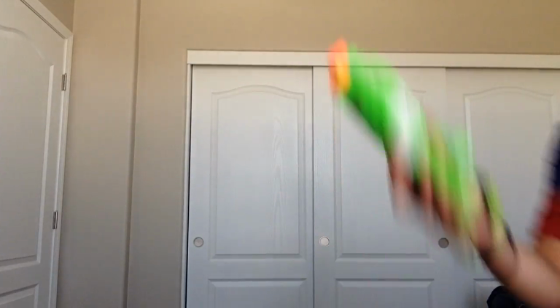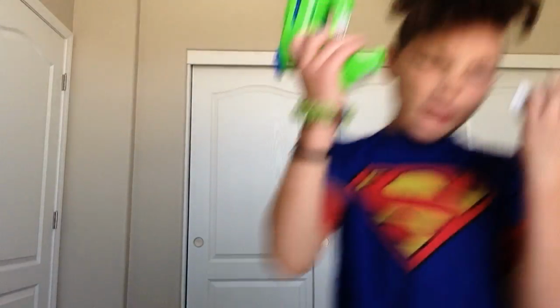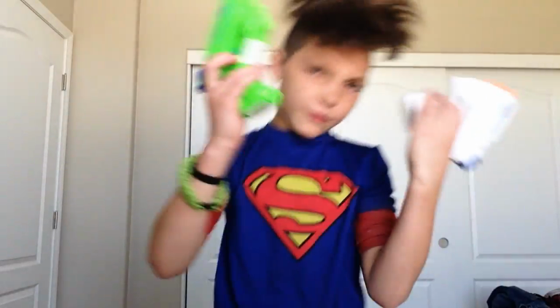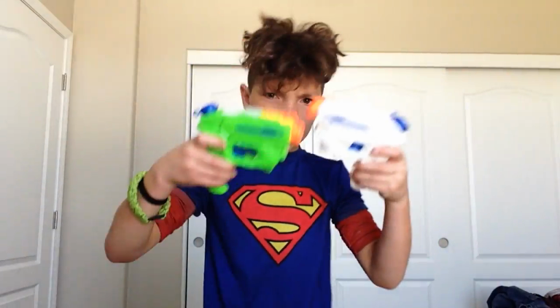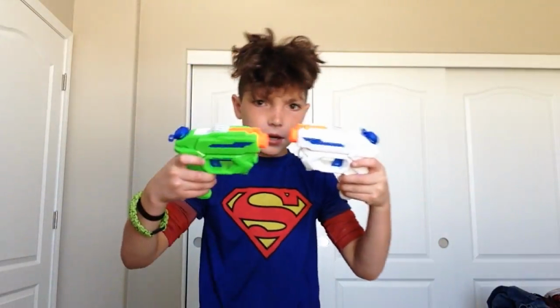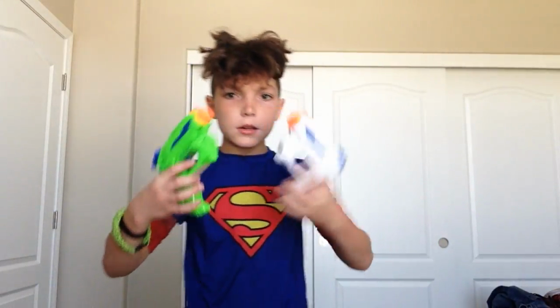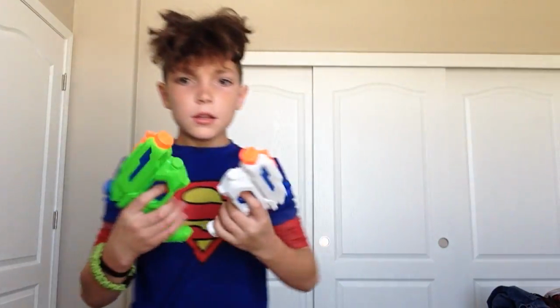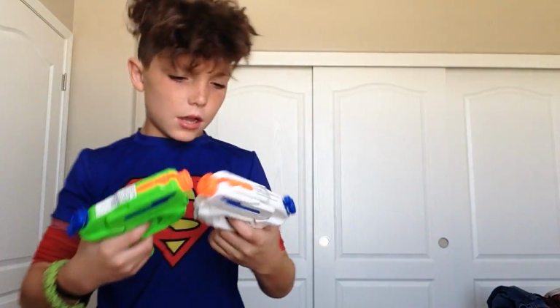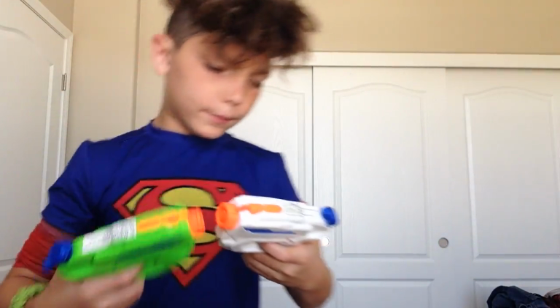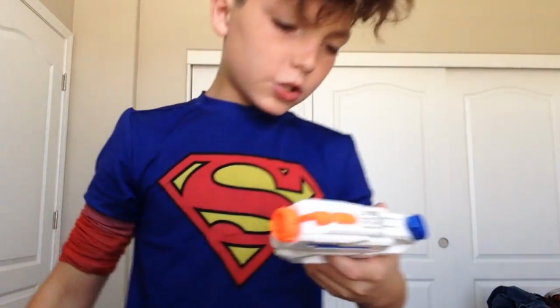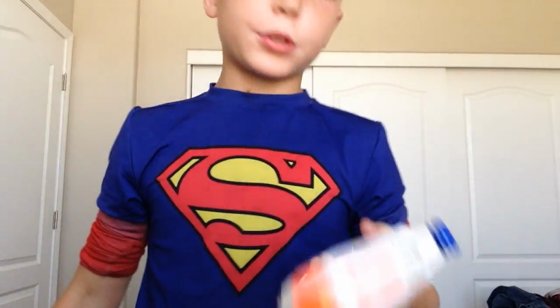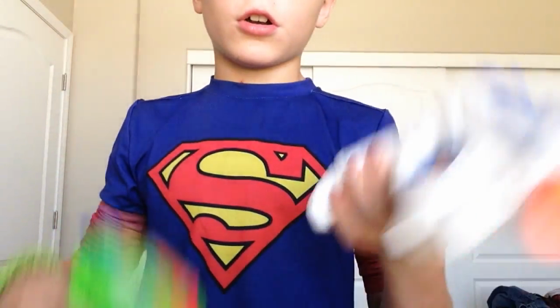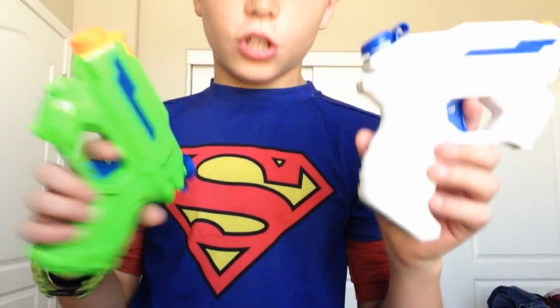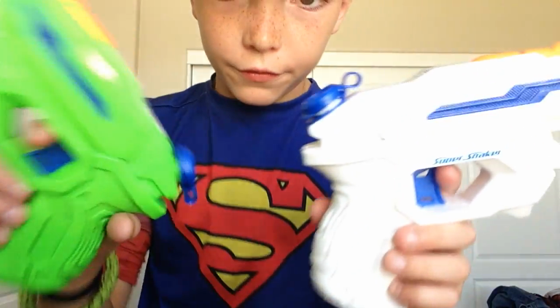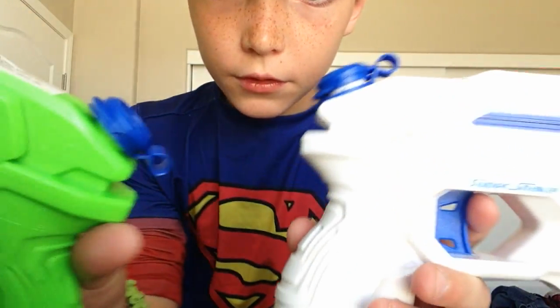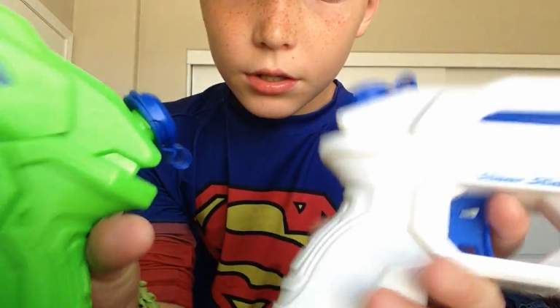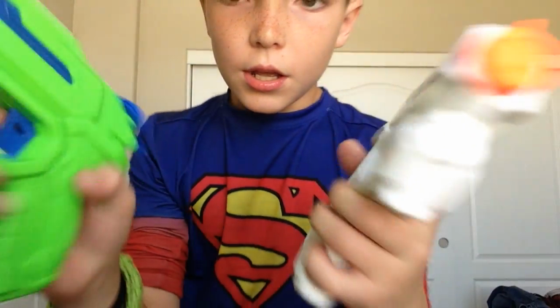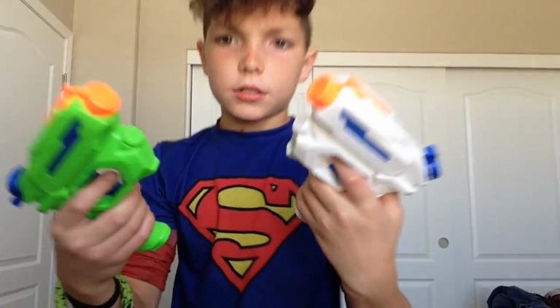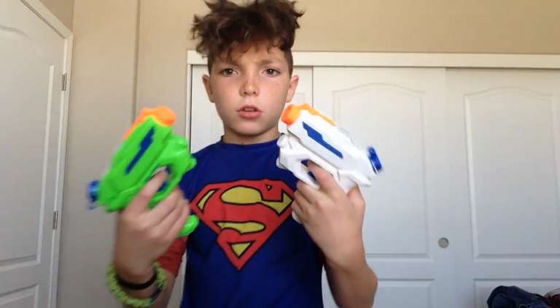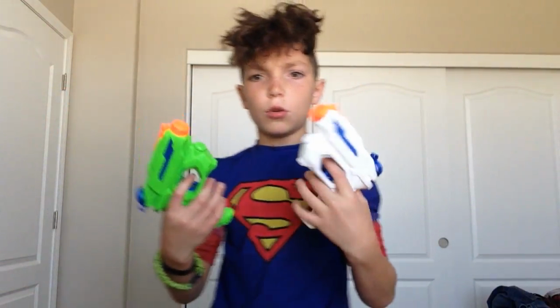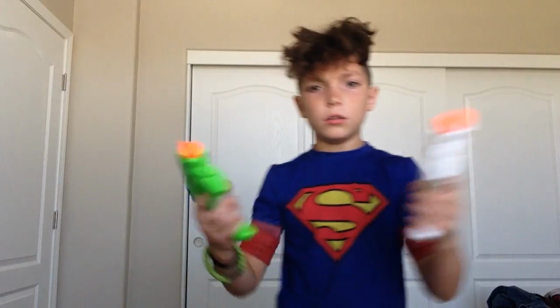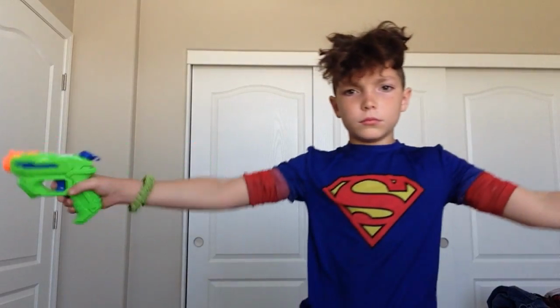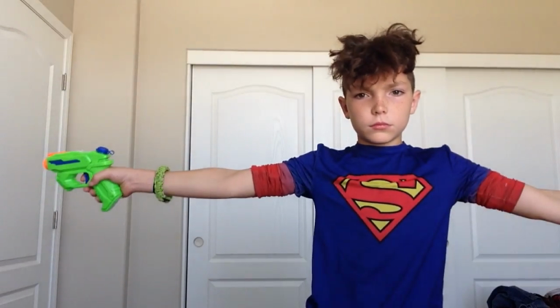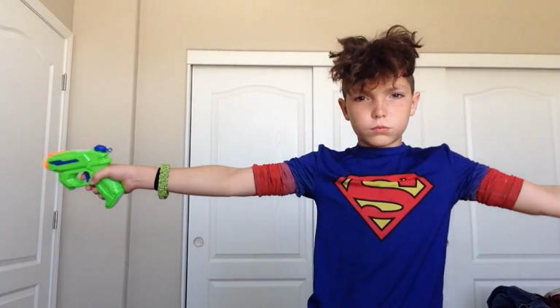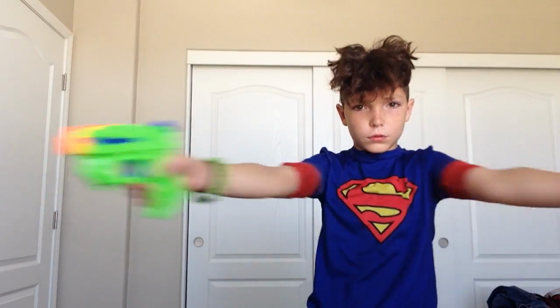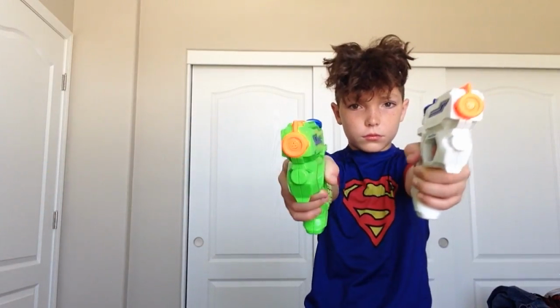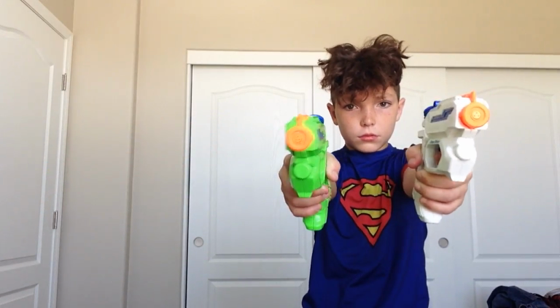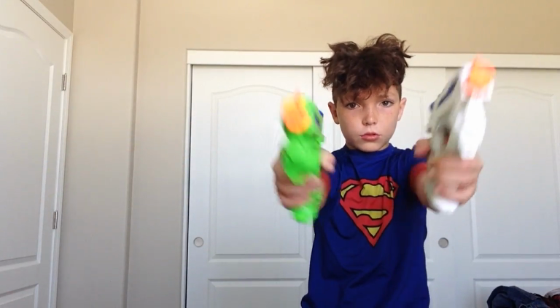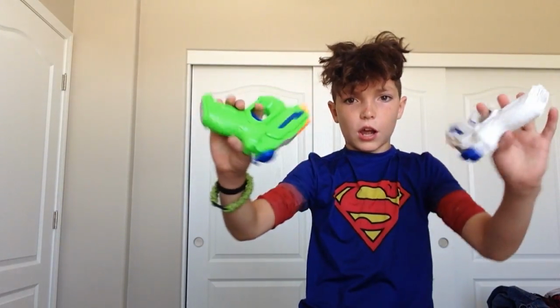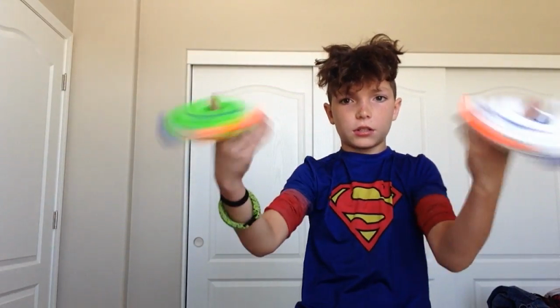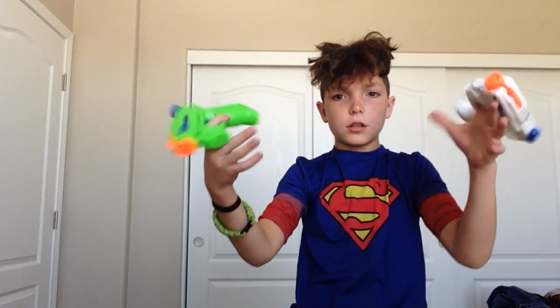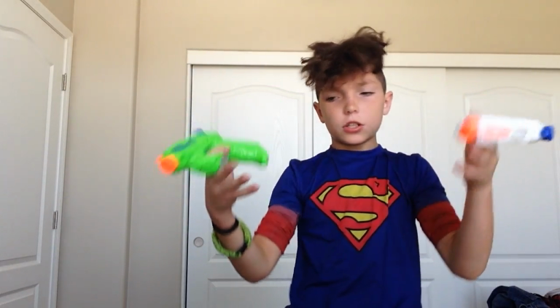Here we go guys — we have the Super Soaker. It's Nerf. They're cool guns. My sister is going to be showing you guys just some pieces.